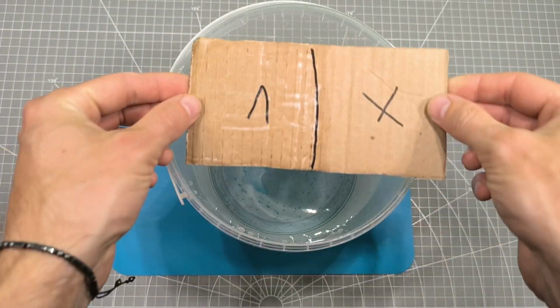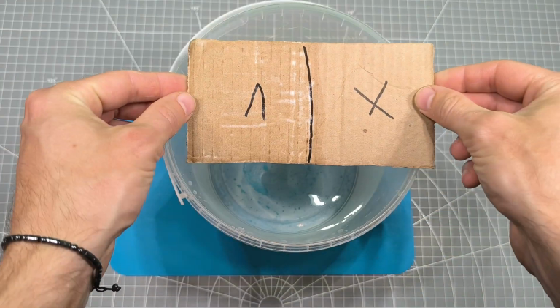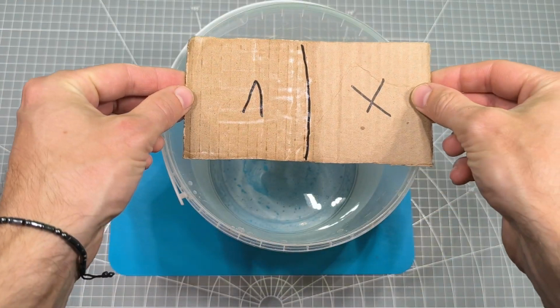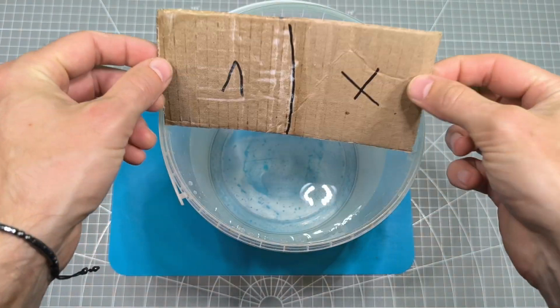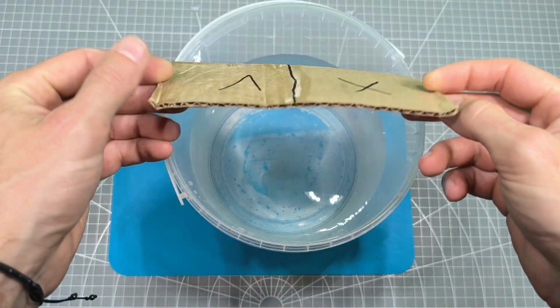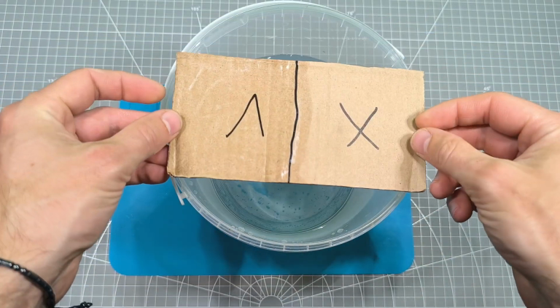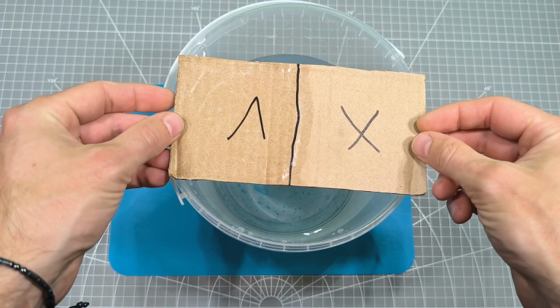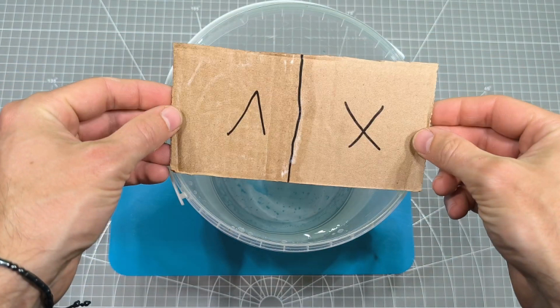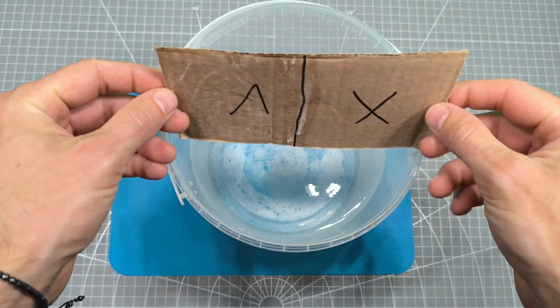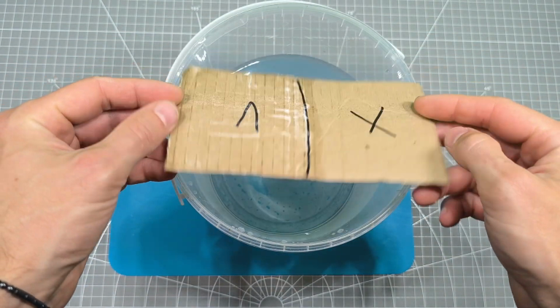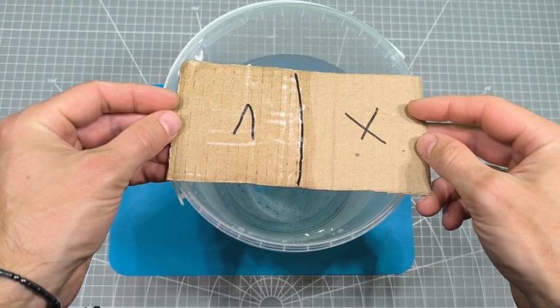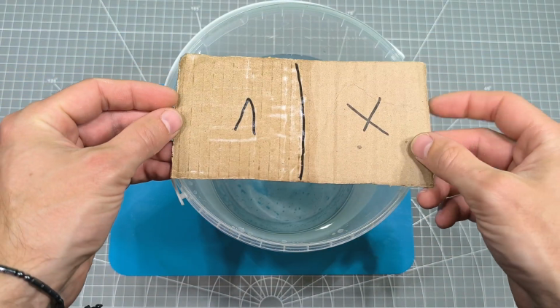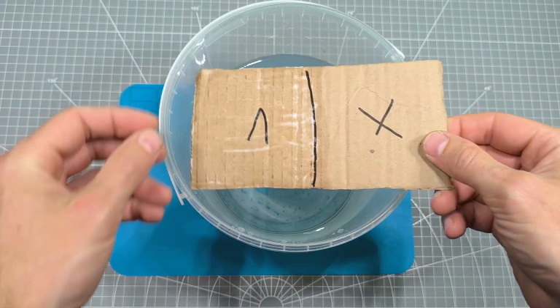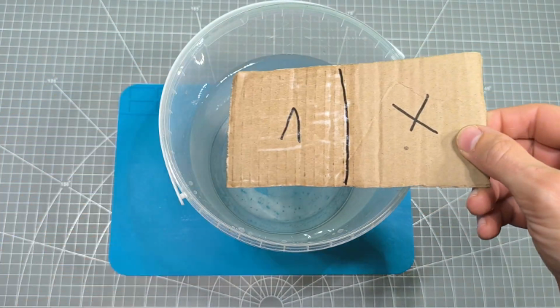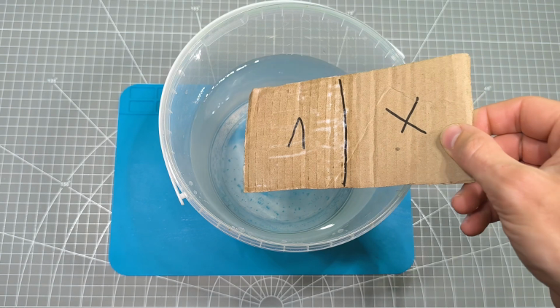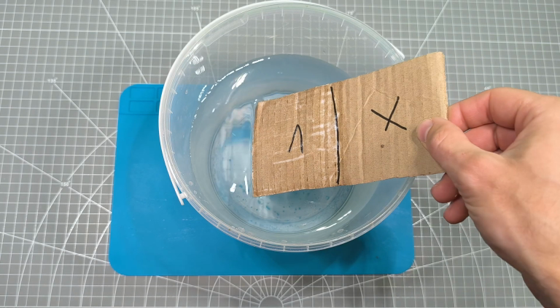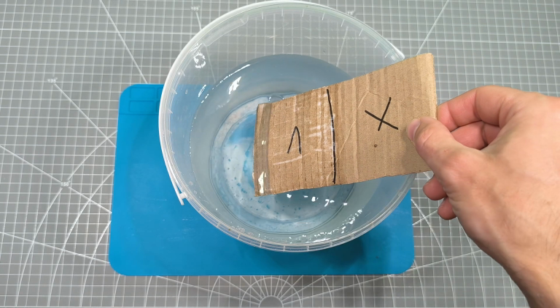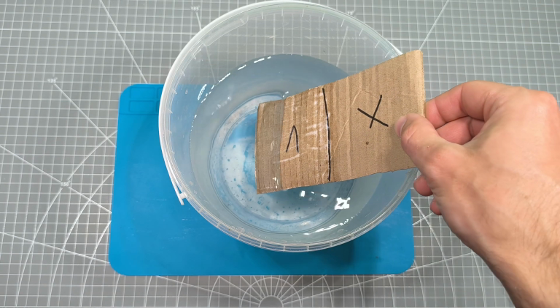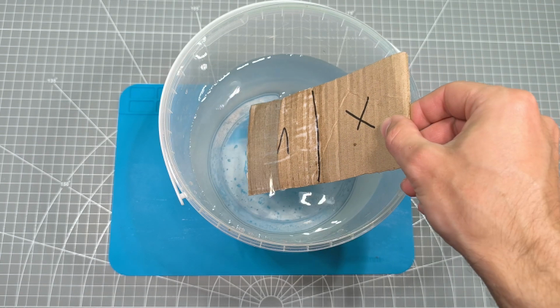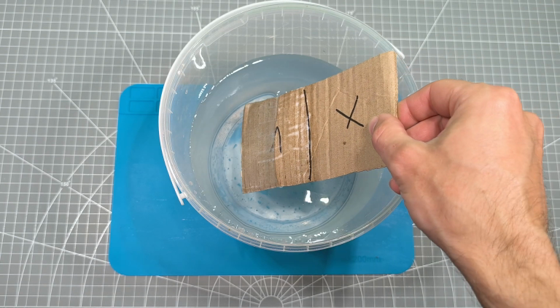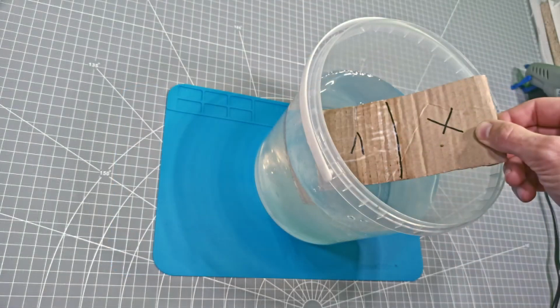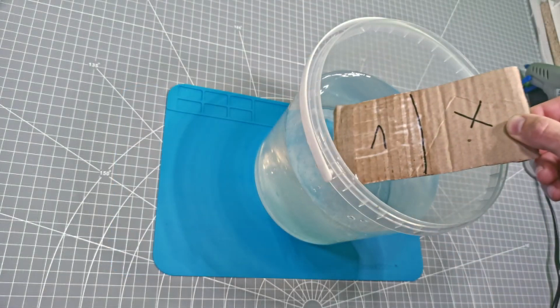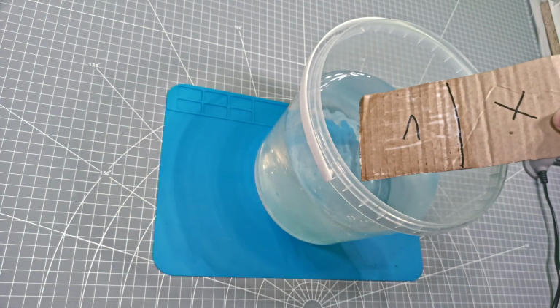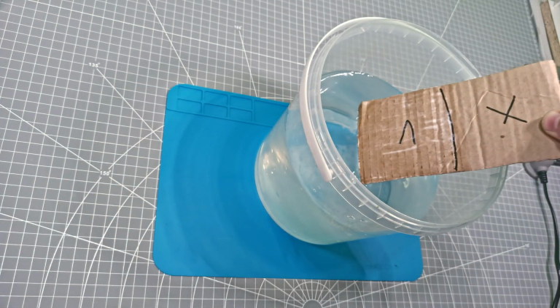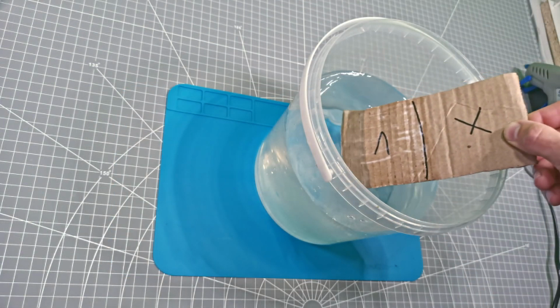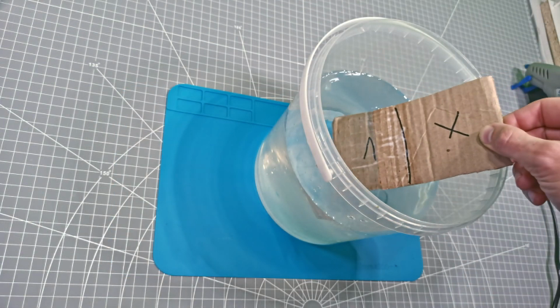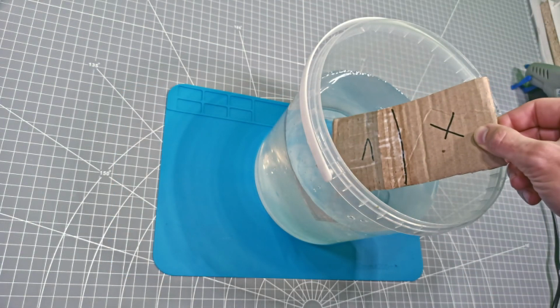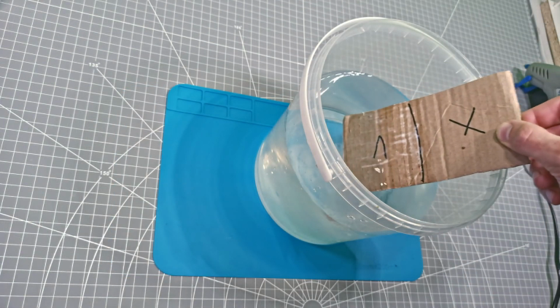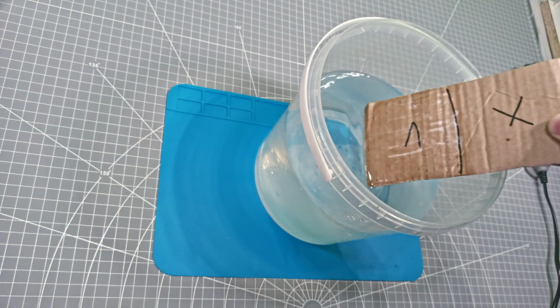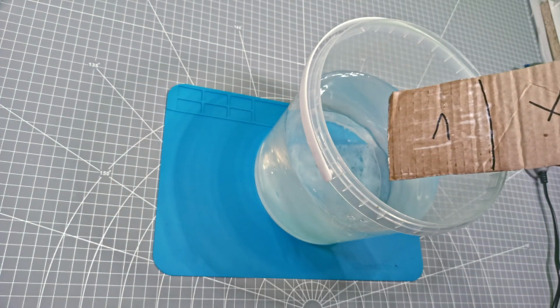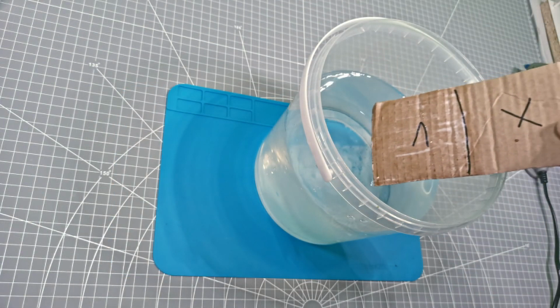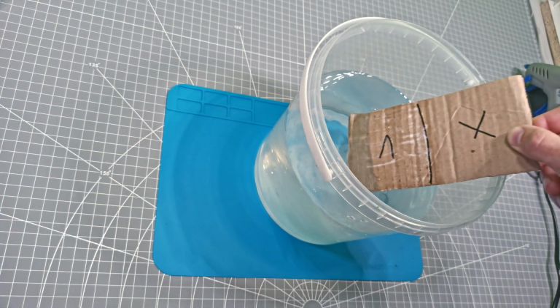The difference will be really obvious on the cardboard. The treated side of the cardboard barely absorbs any moisture.